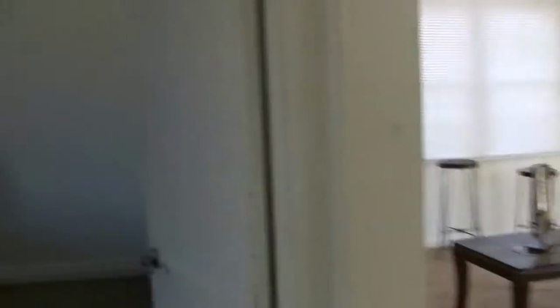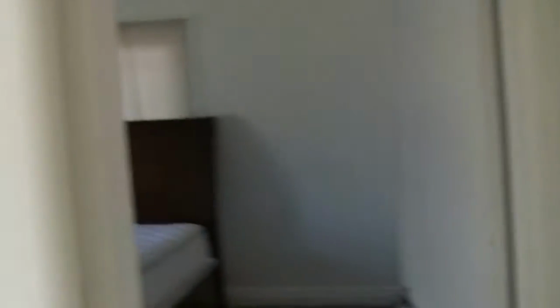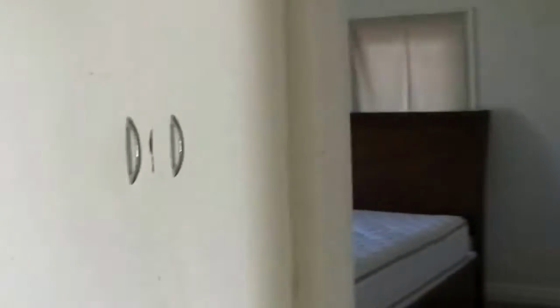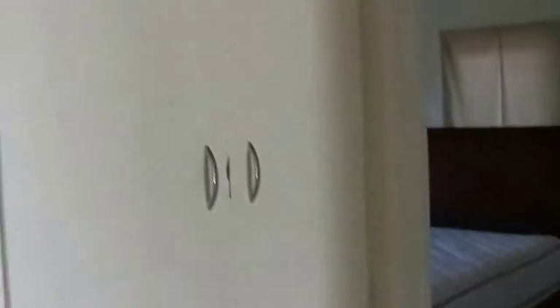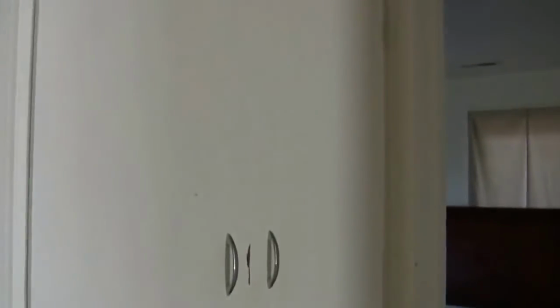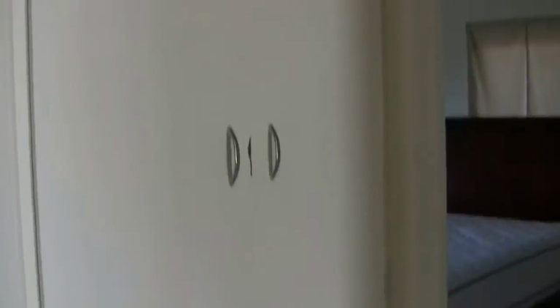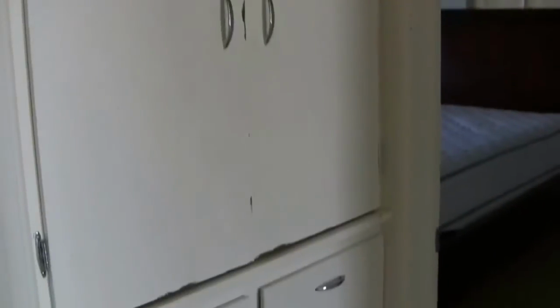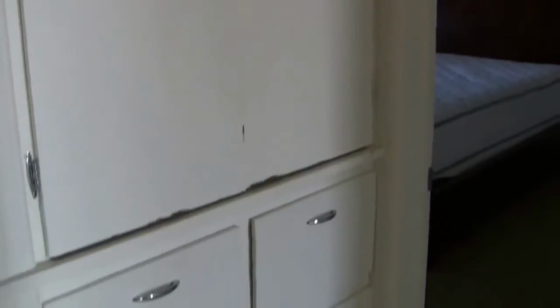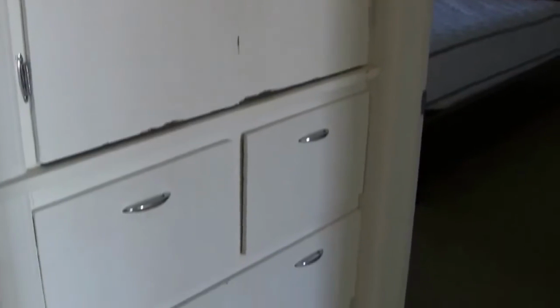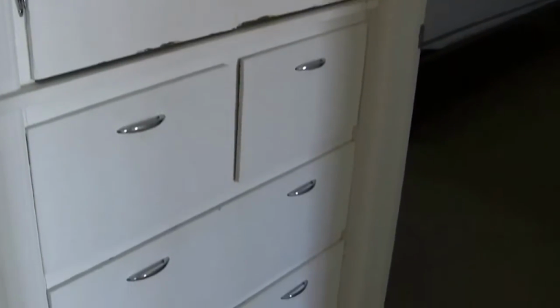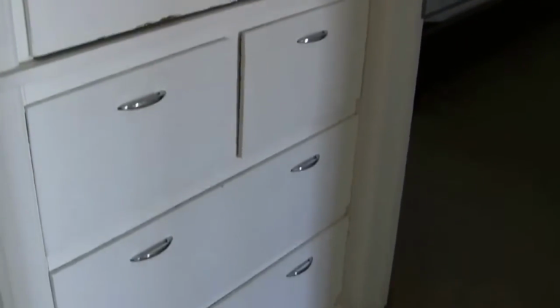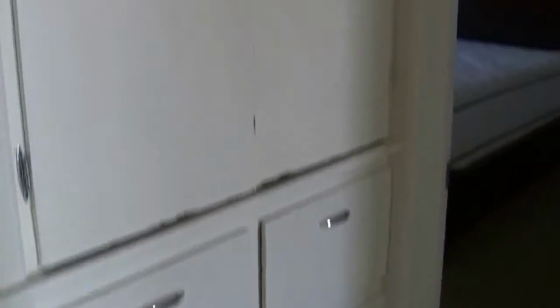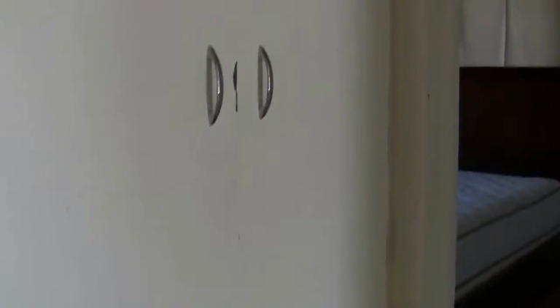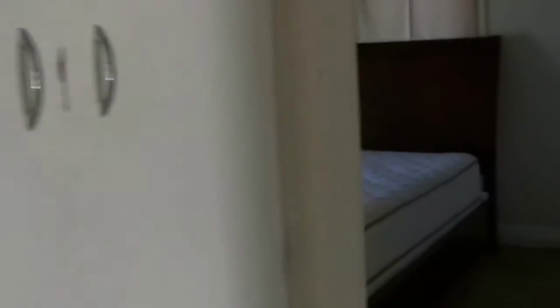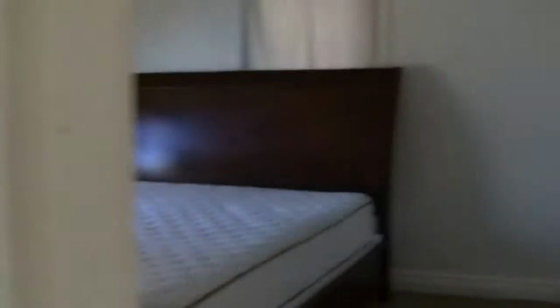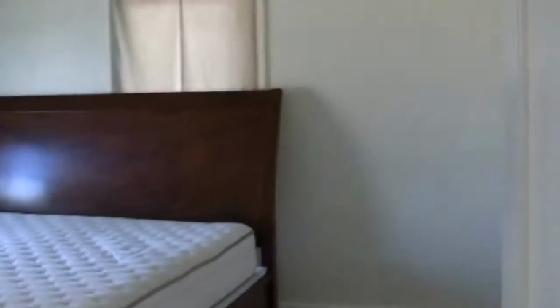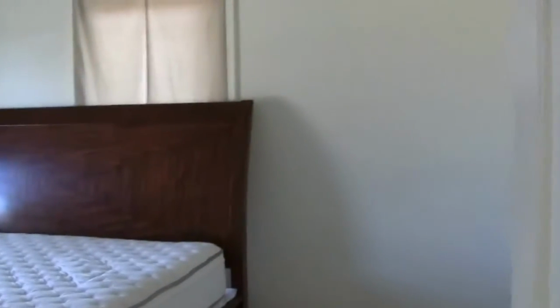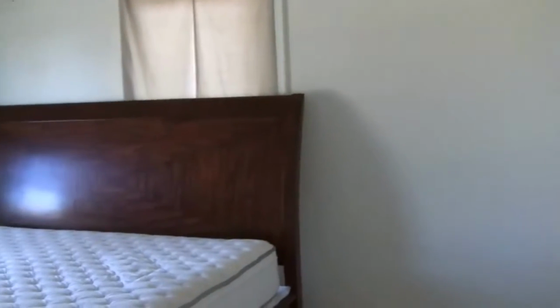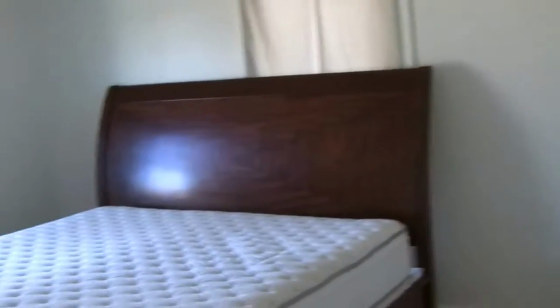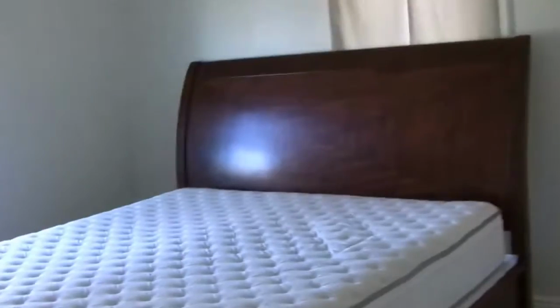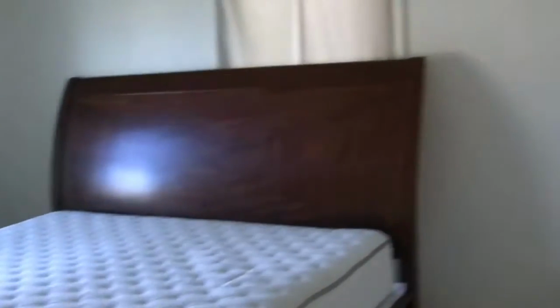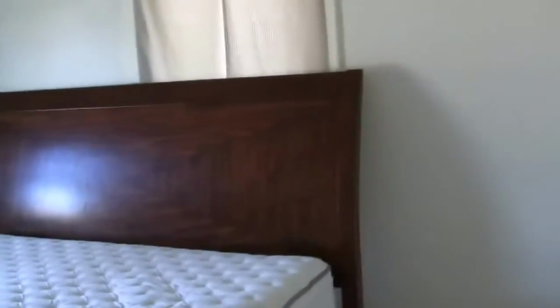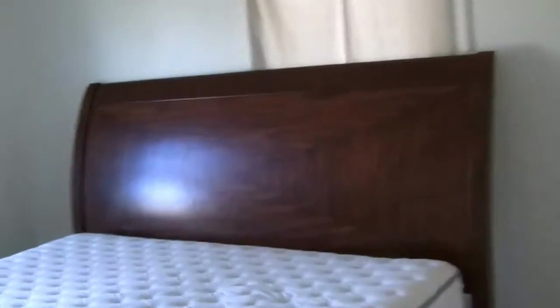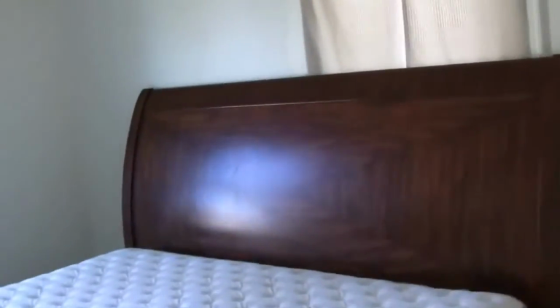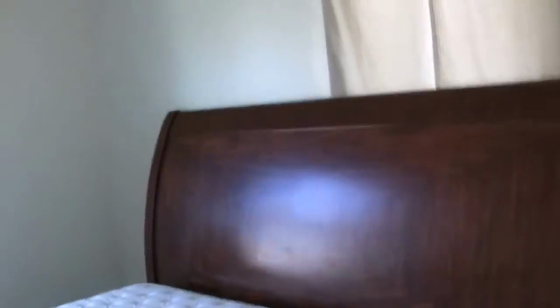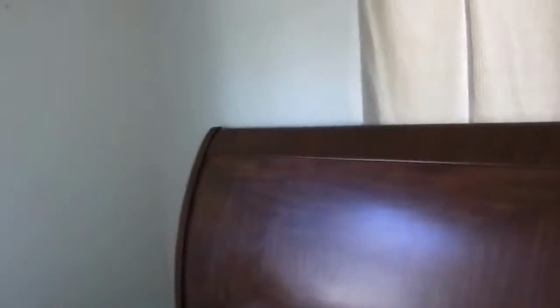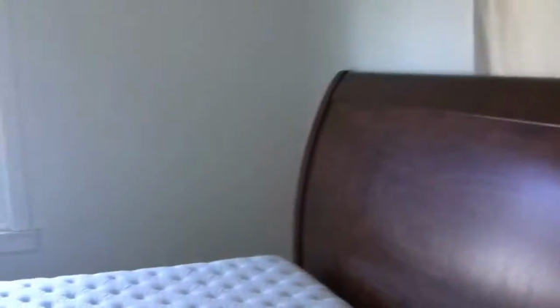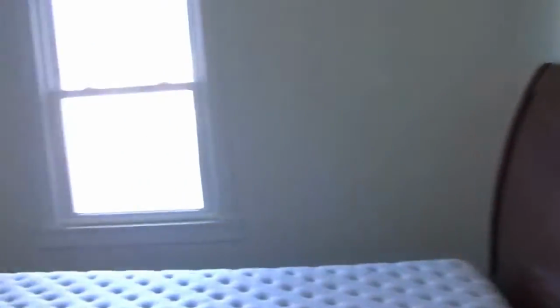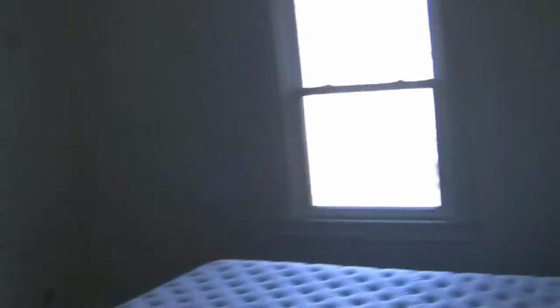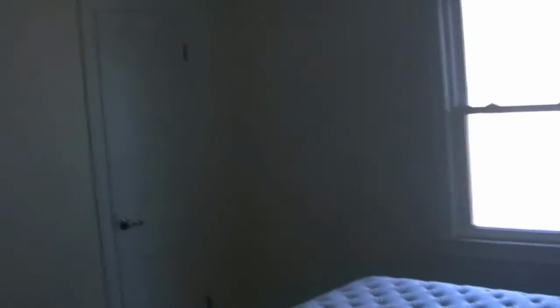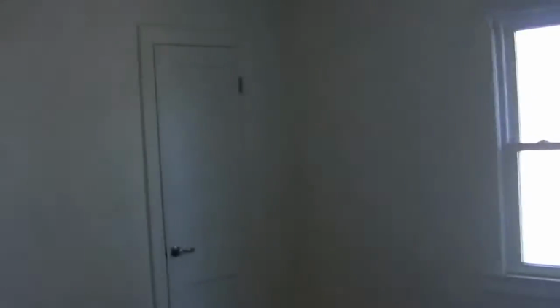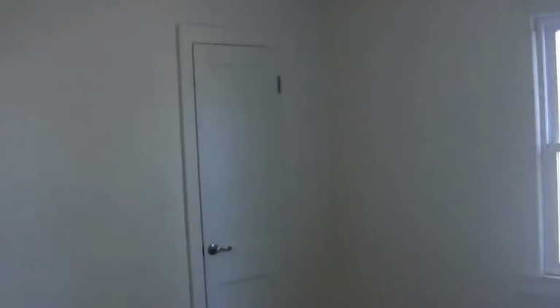There's your closet door. You have your storage here for your linens and bedding. And then here's bedroom number two — again, it's great size, it's got the double windows, and there's the closet.